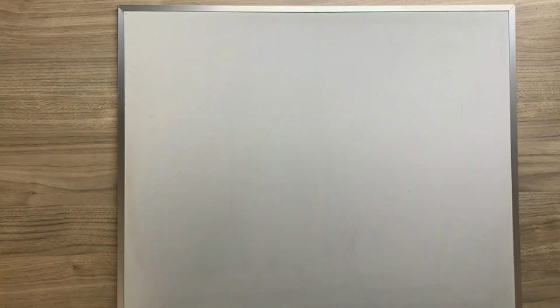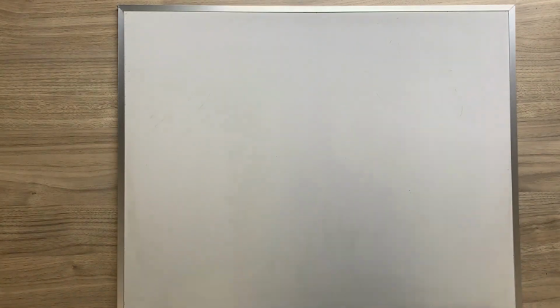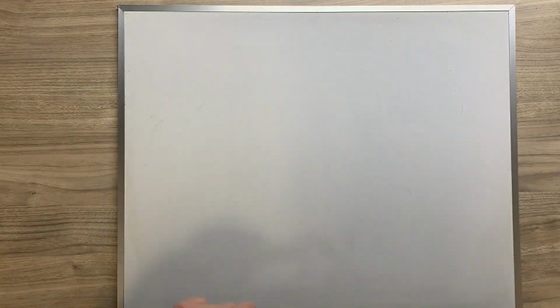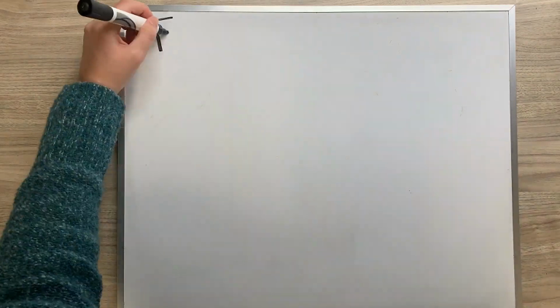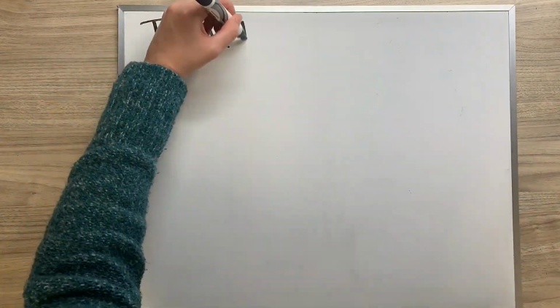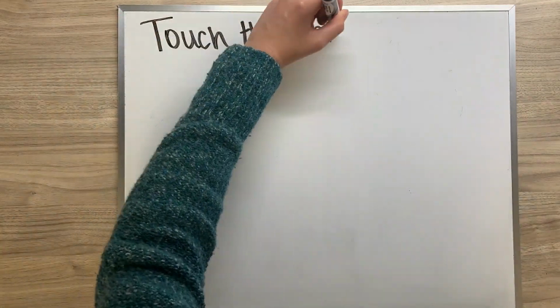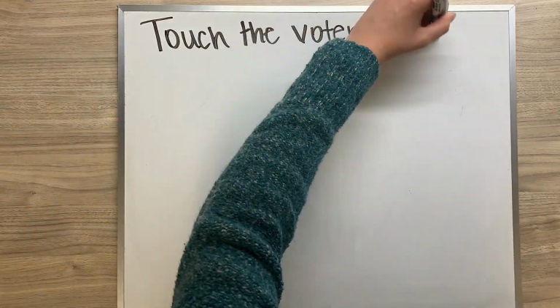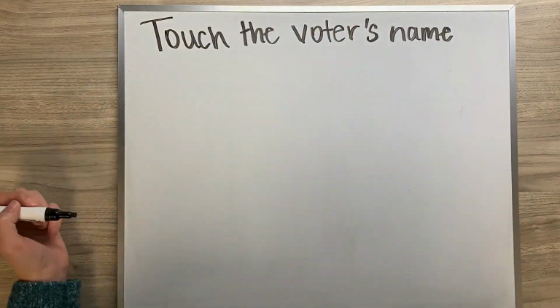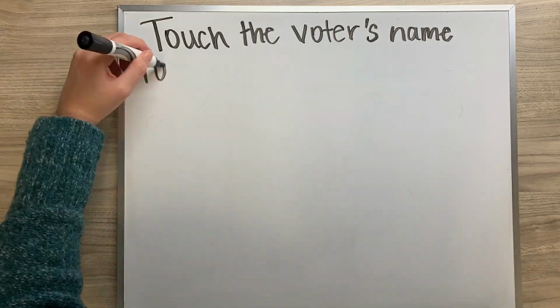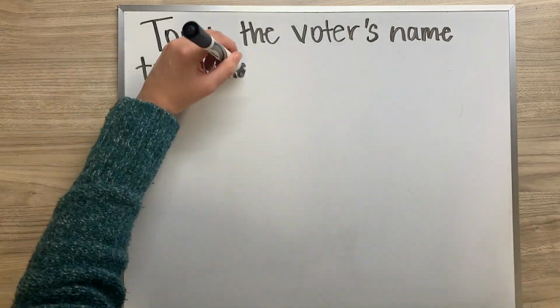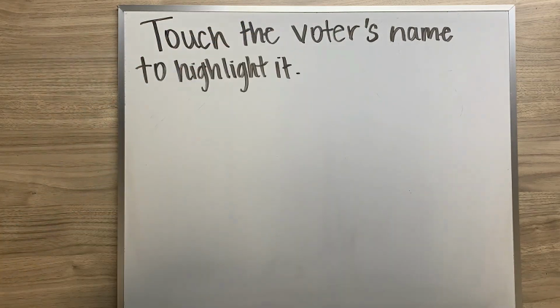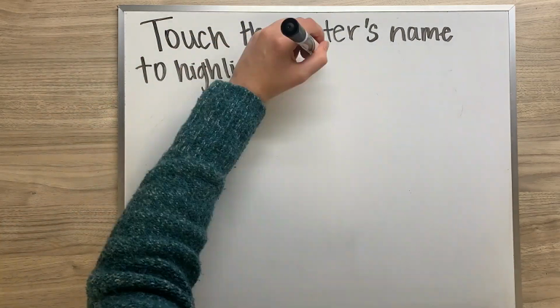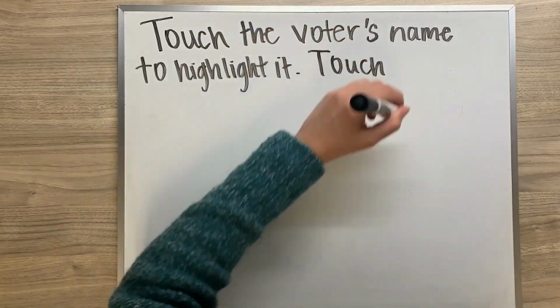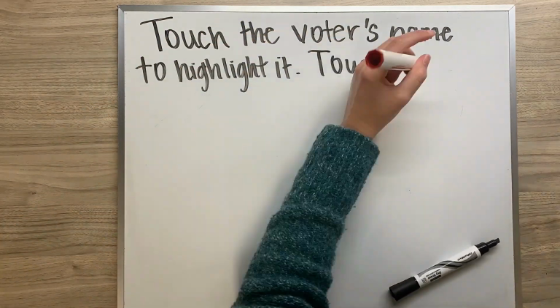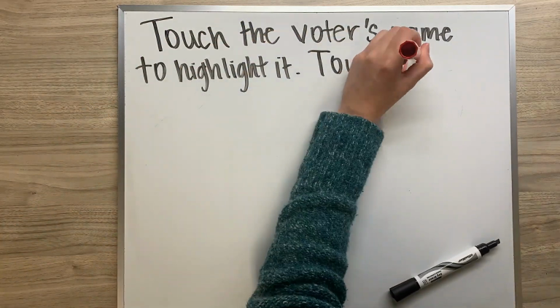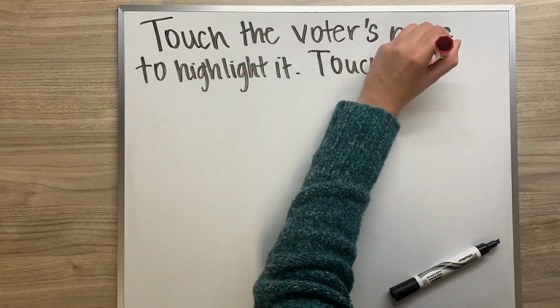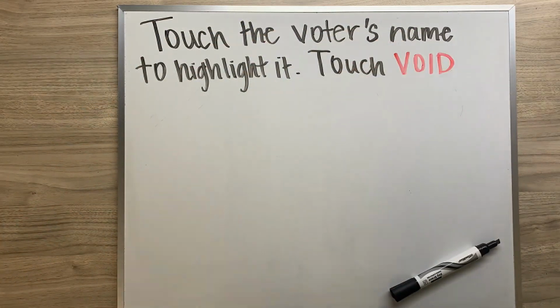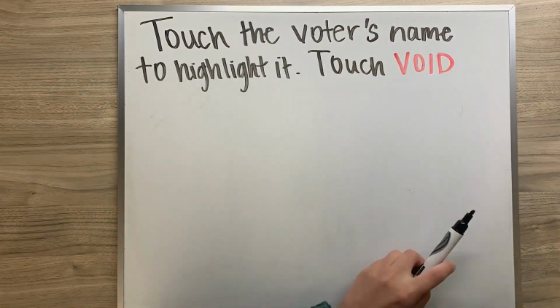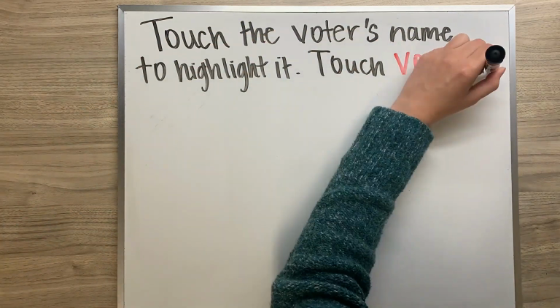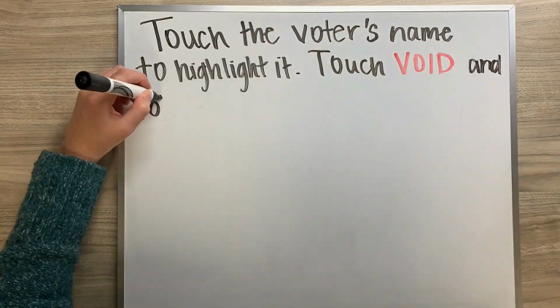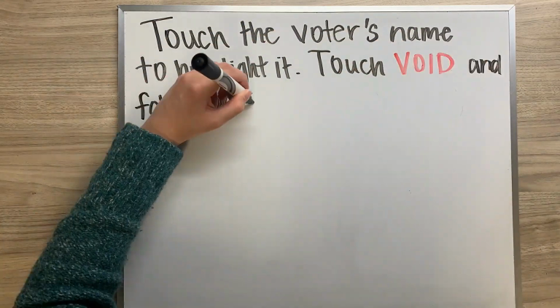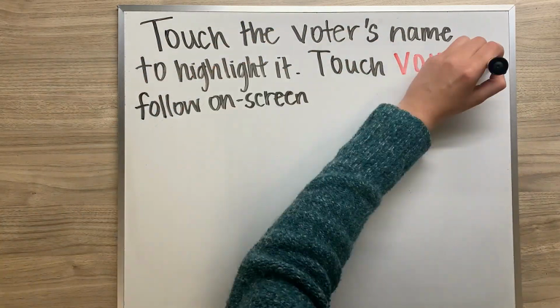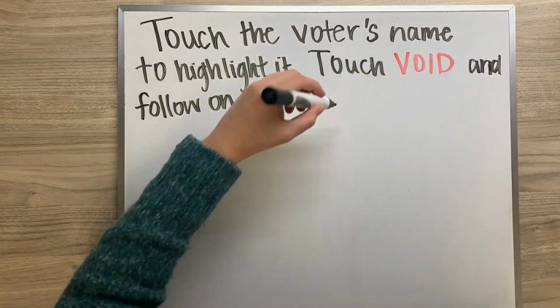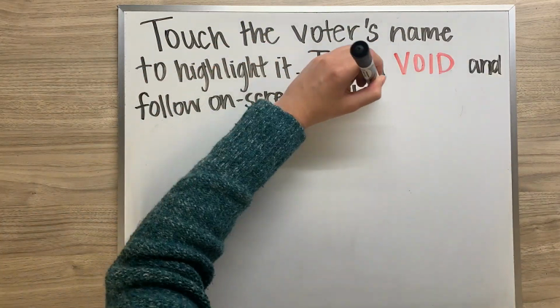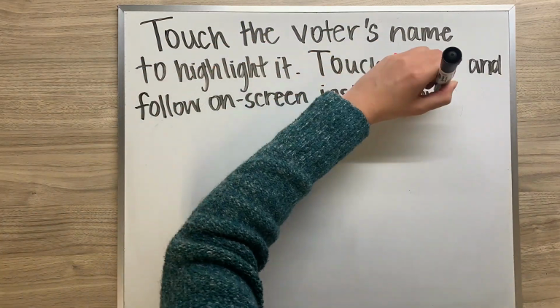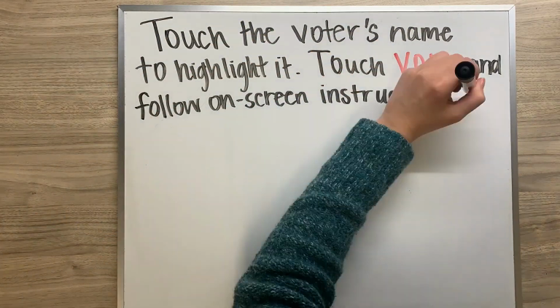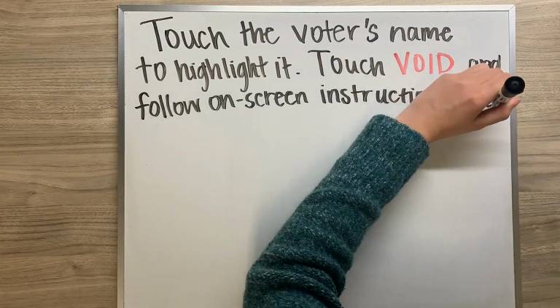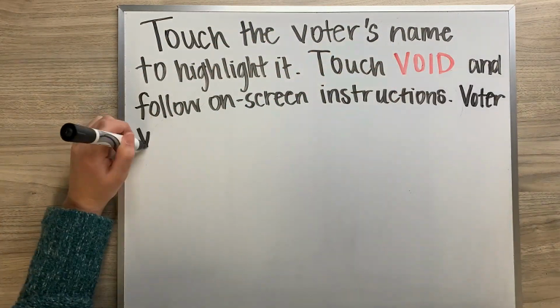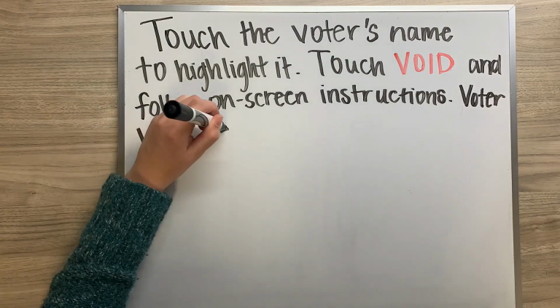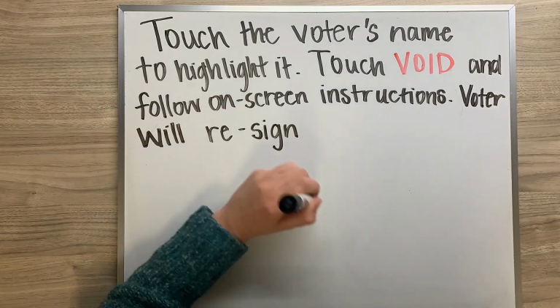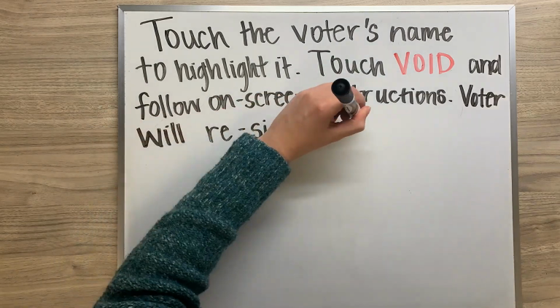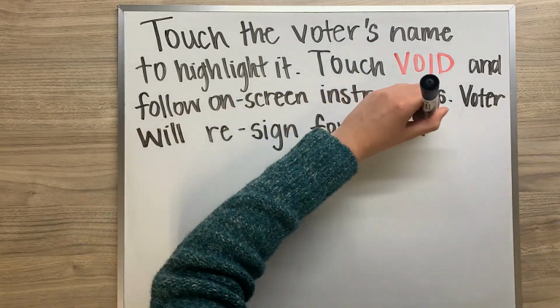Touch the voter's name to highlight it, then touch void and follow the on-screen instructions. The voter will re-sign for their ballot.